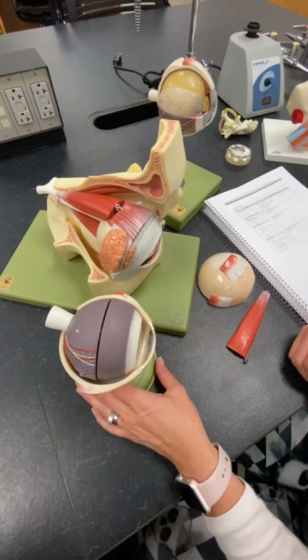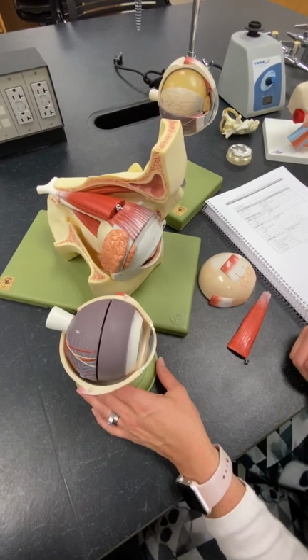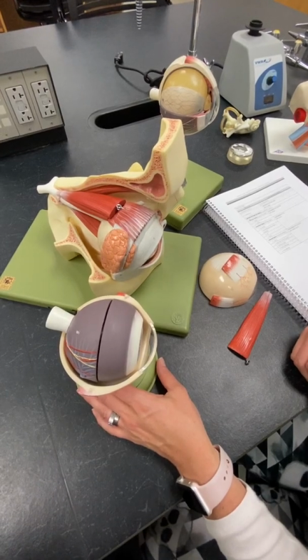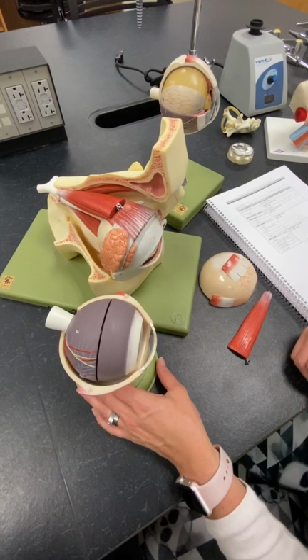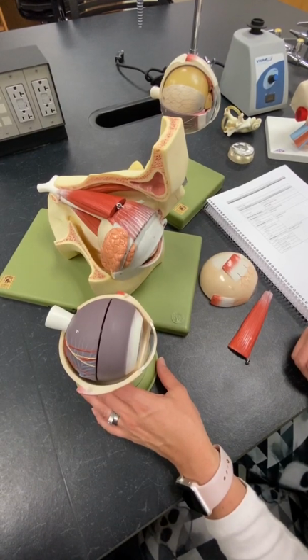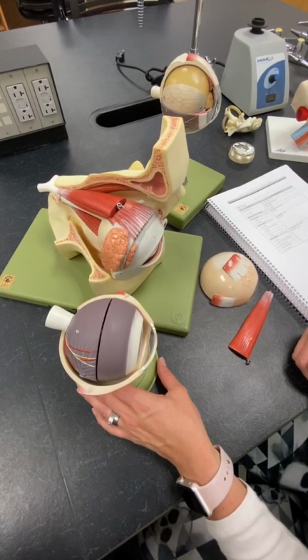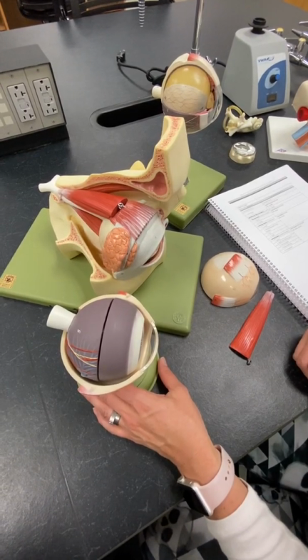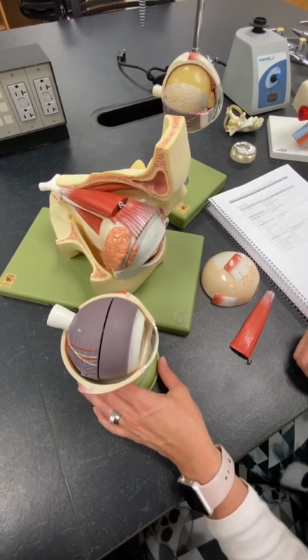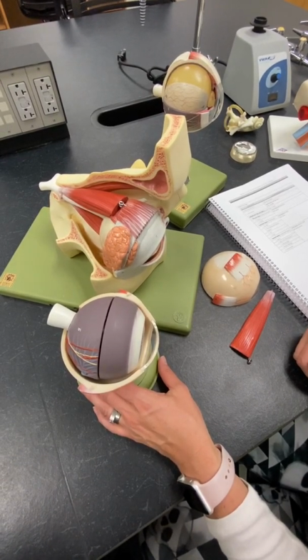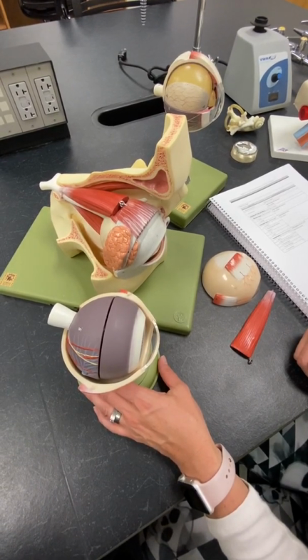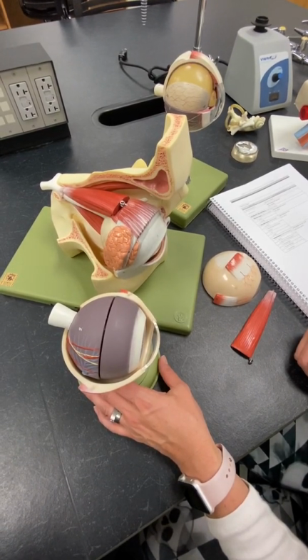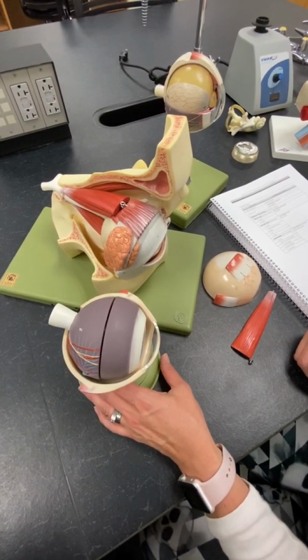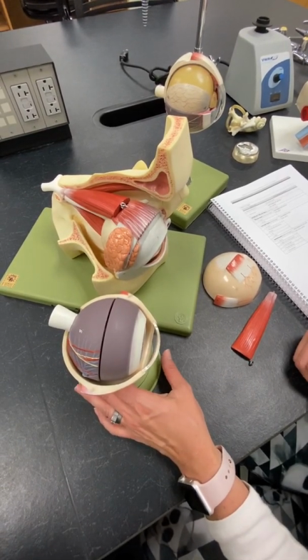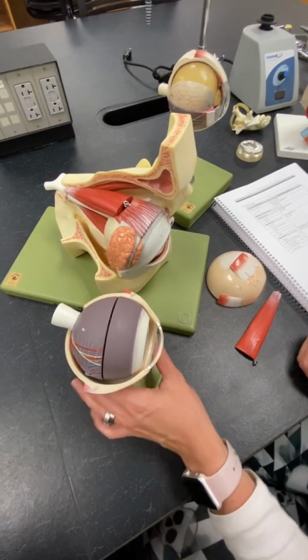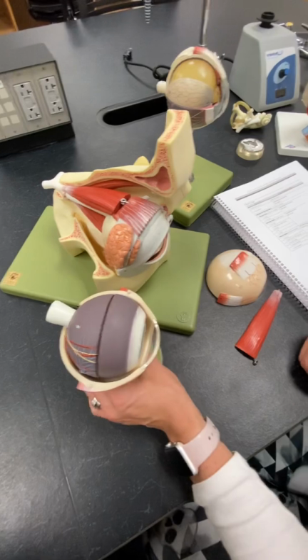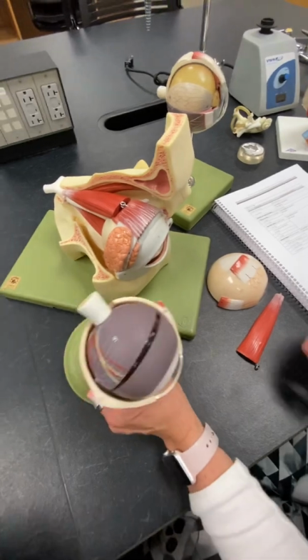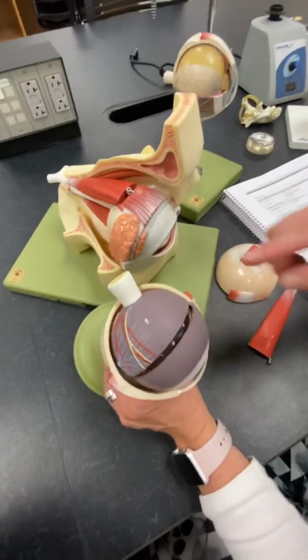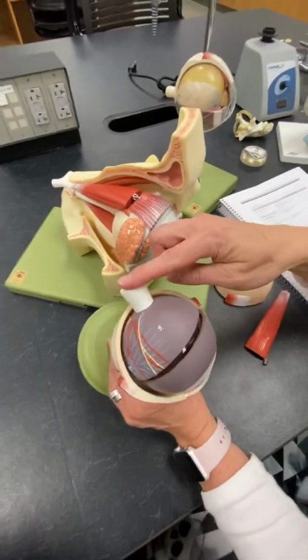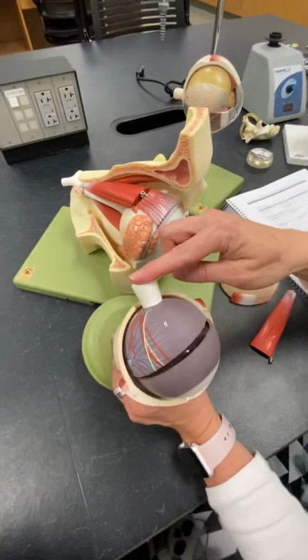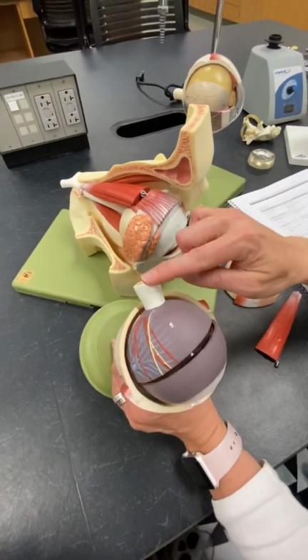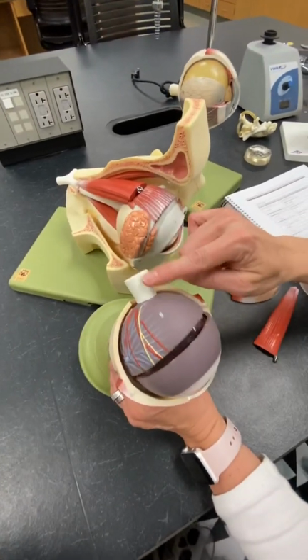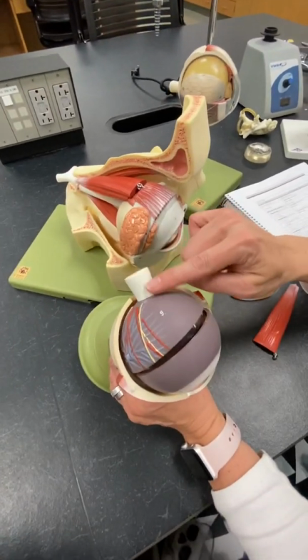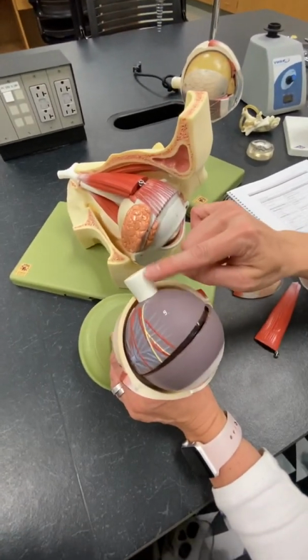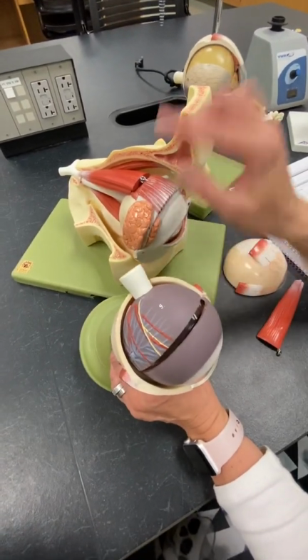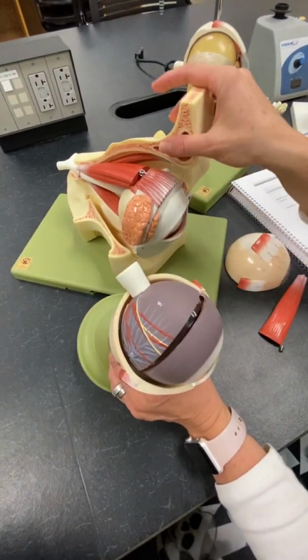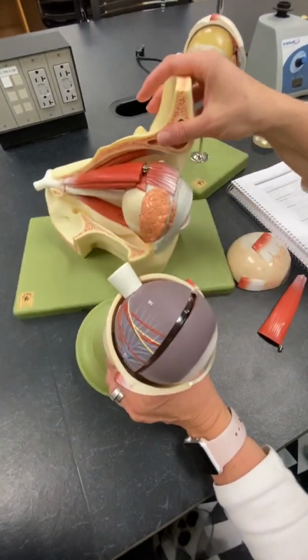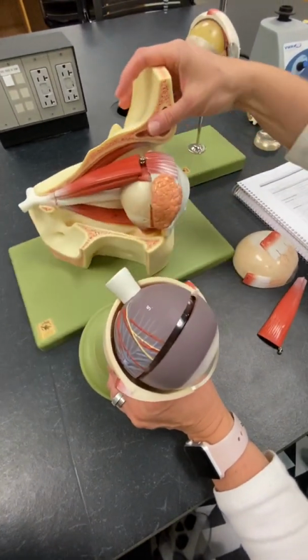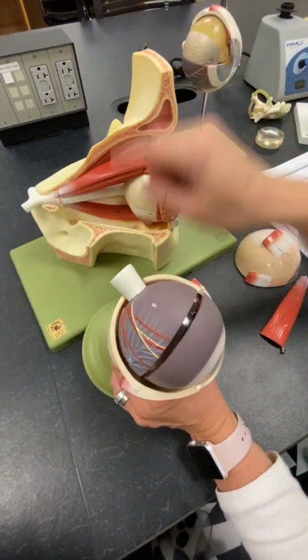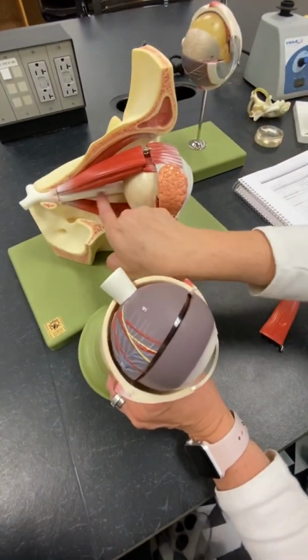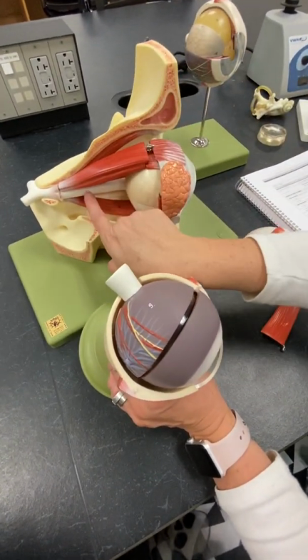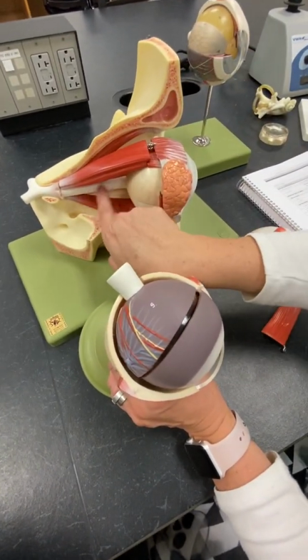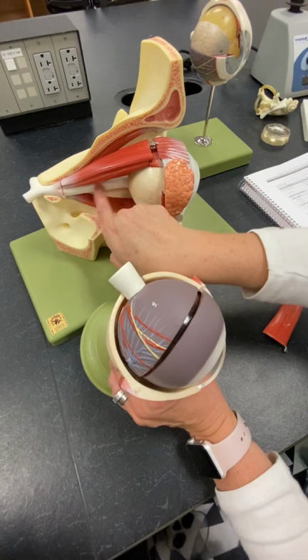Table 8-5: the eye. We talked about the optic nerve already, coming off medially, and I showed you two different places we could see the optic nerve.